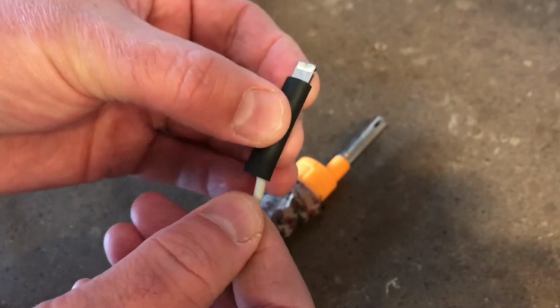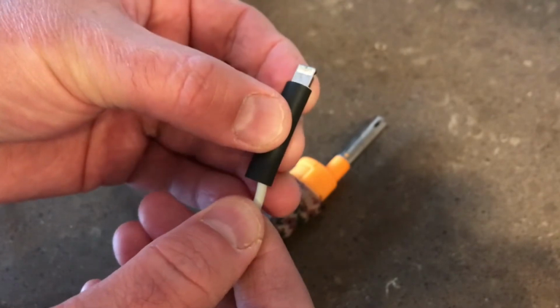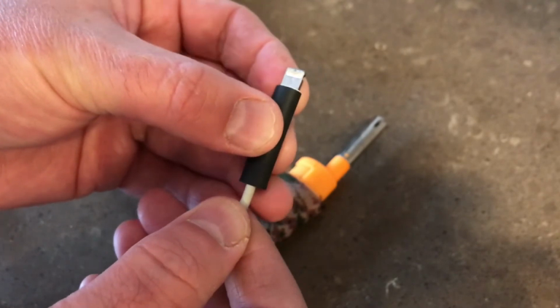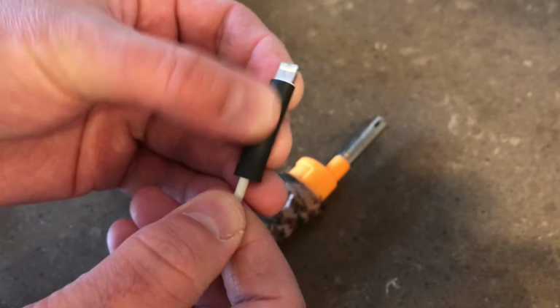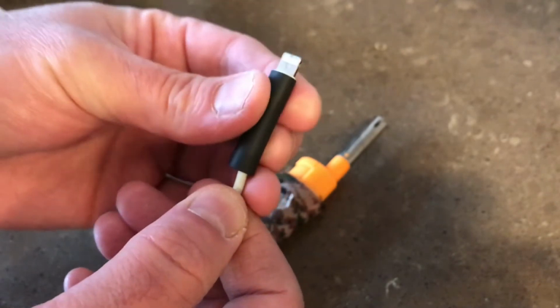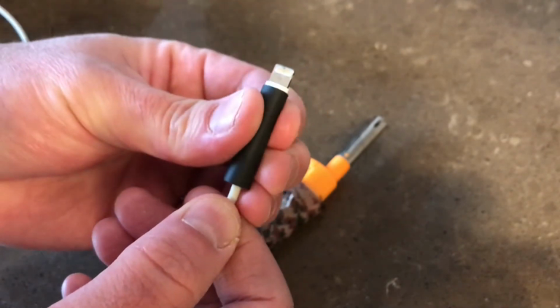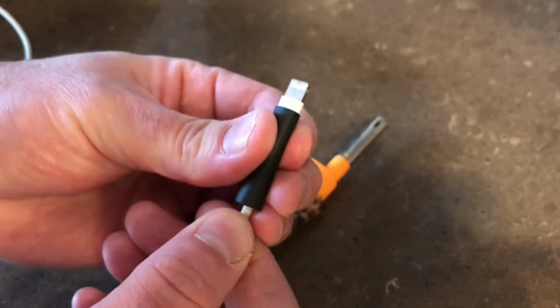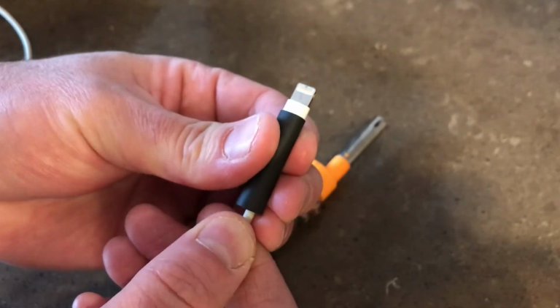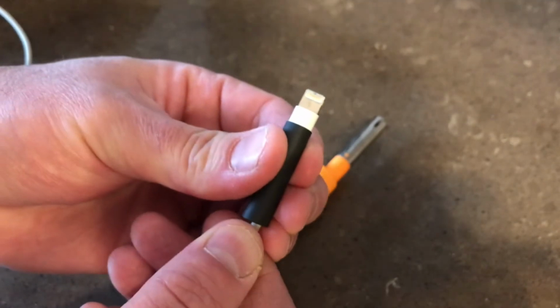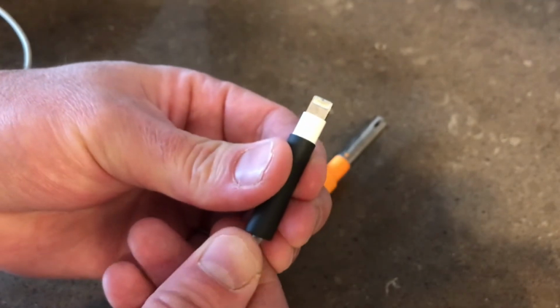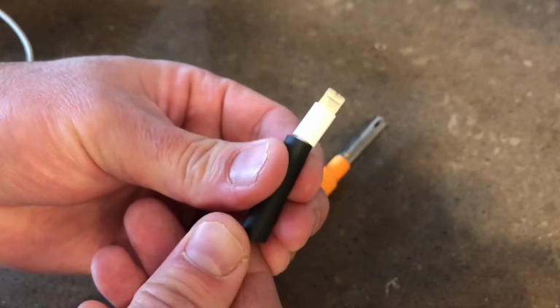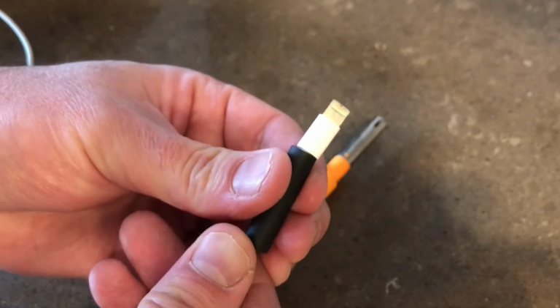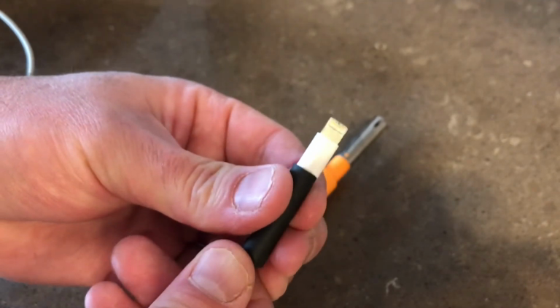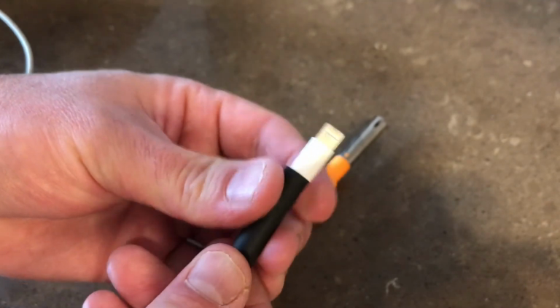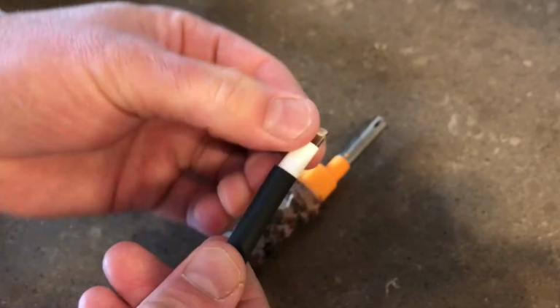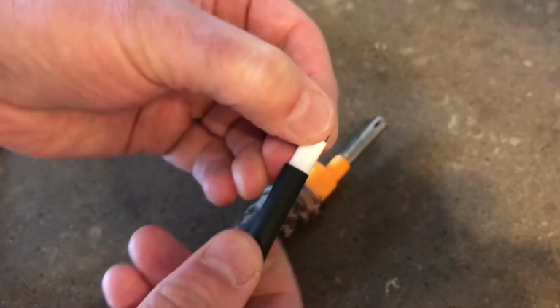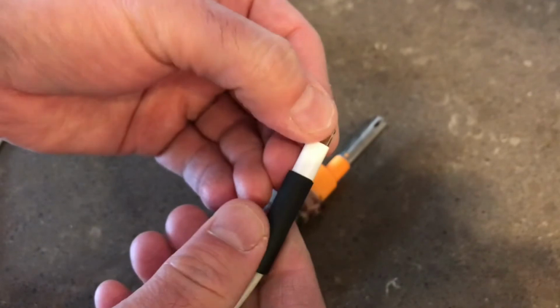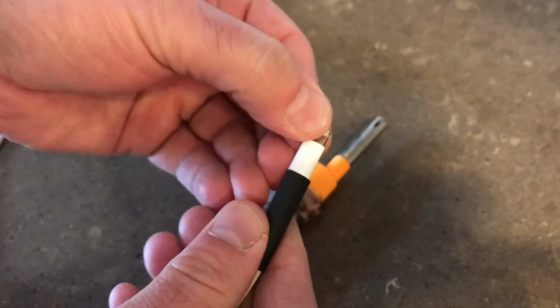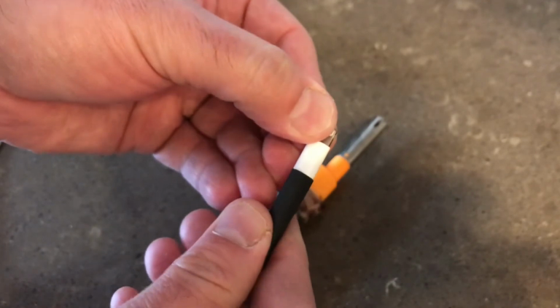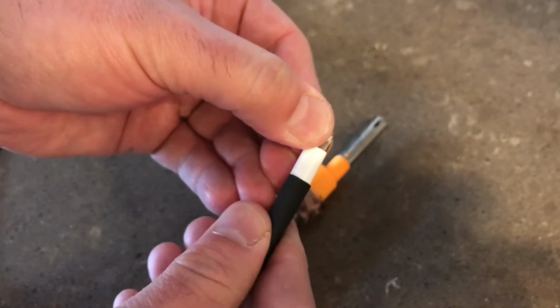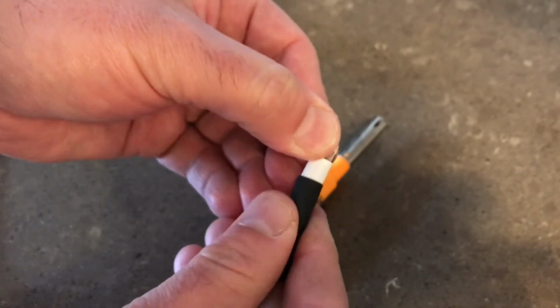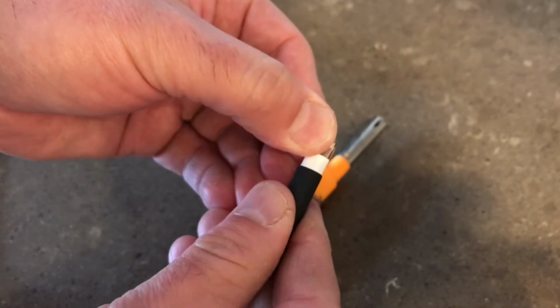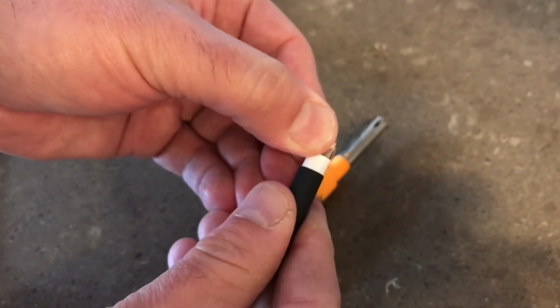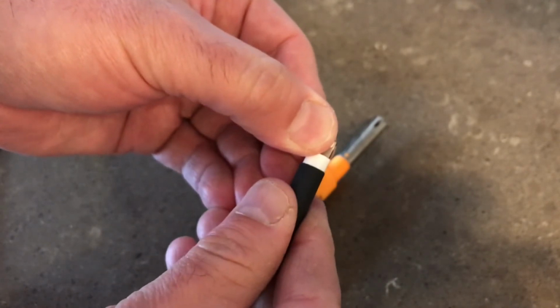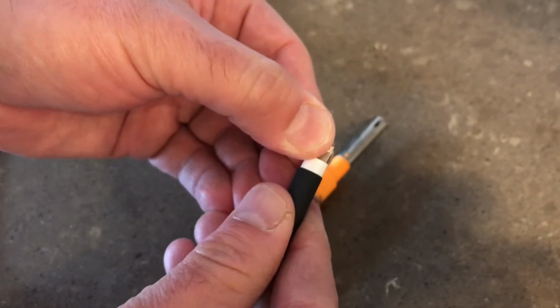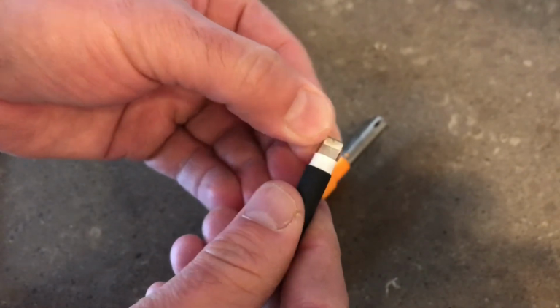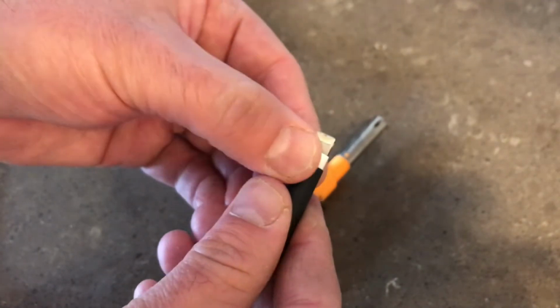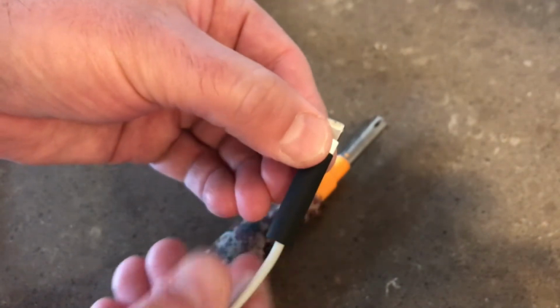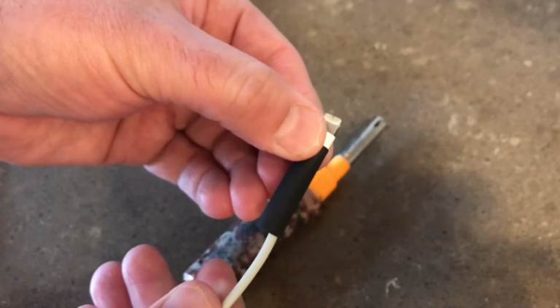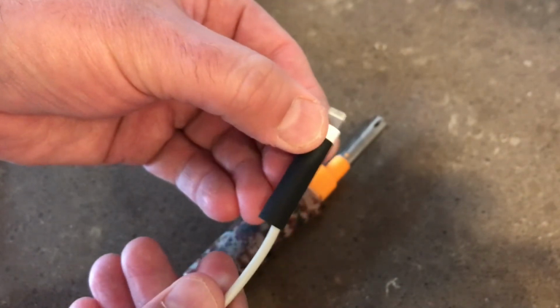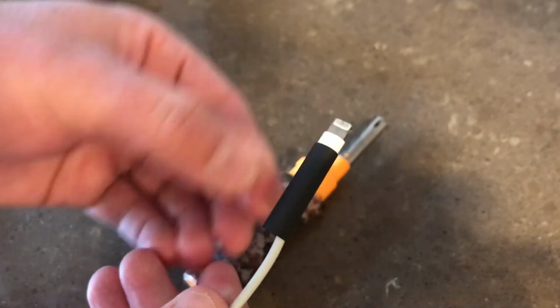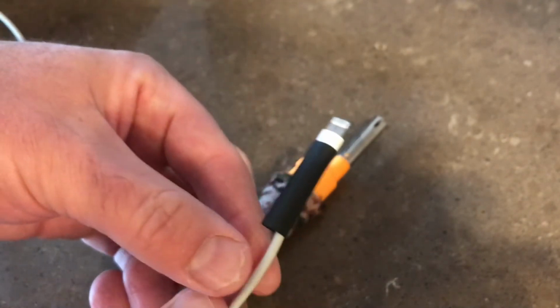You want to bring it down, cover your damaged area, probably about halfway up the hard plastic piece here is where you want to stop, right about like that.